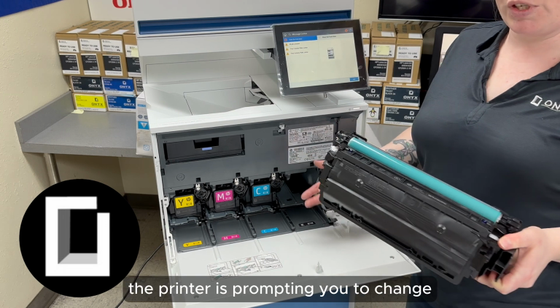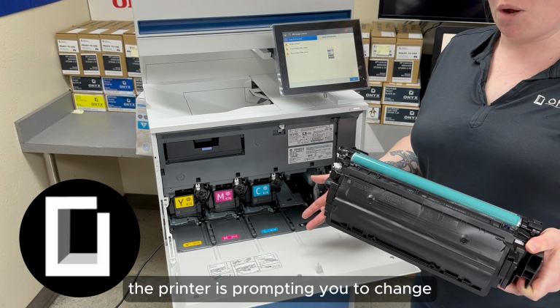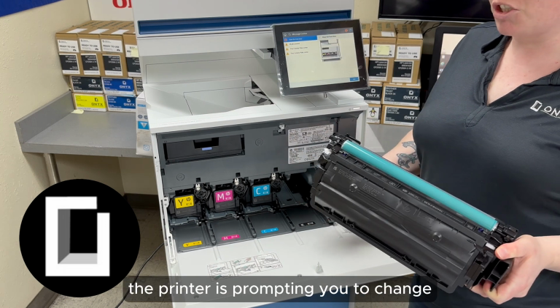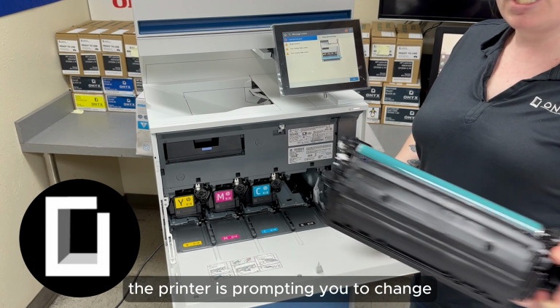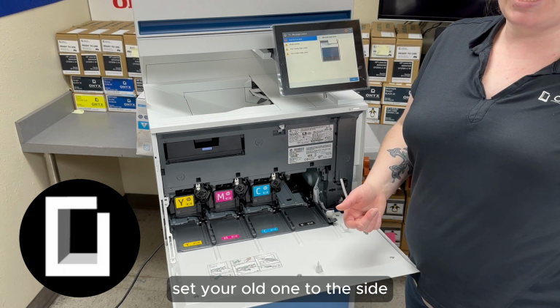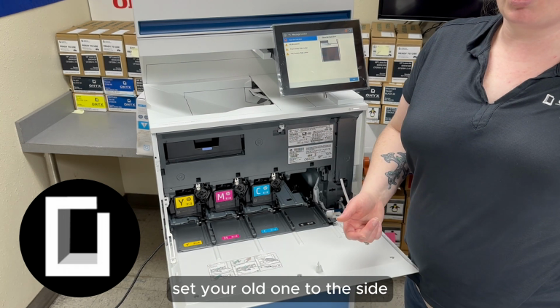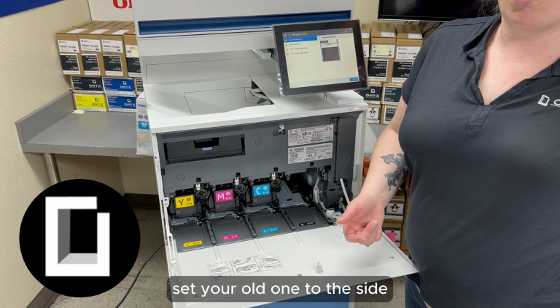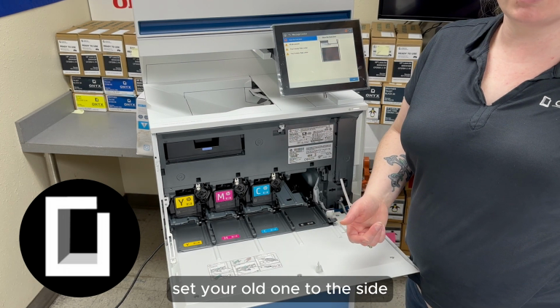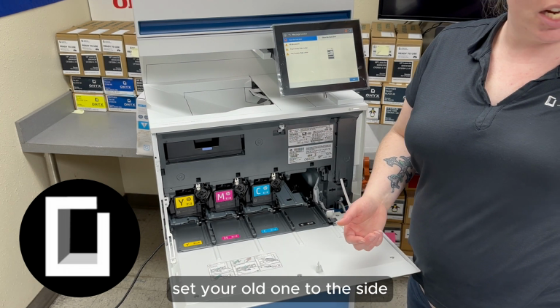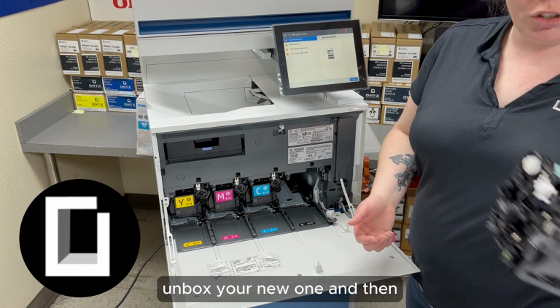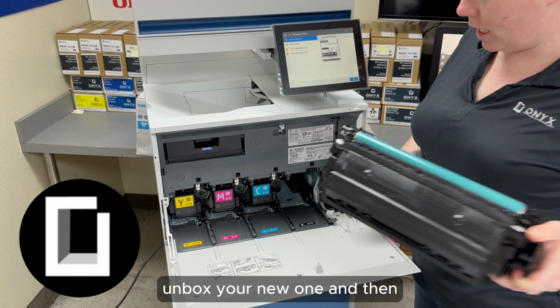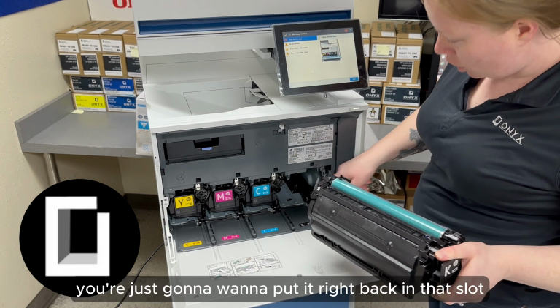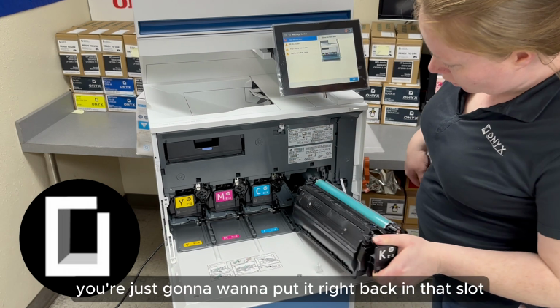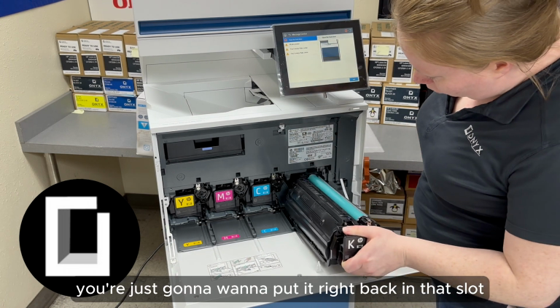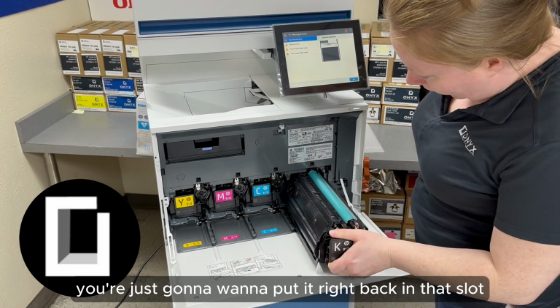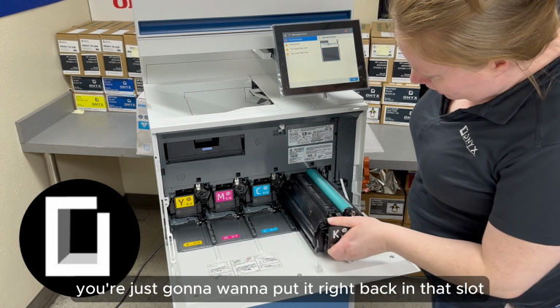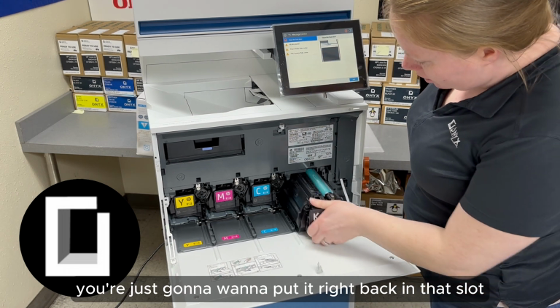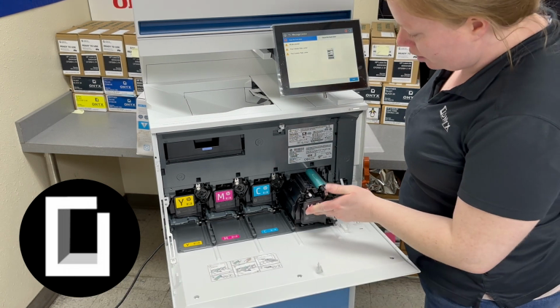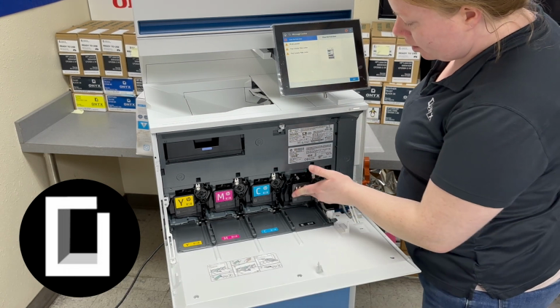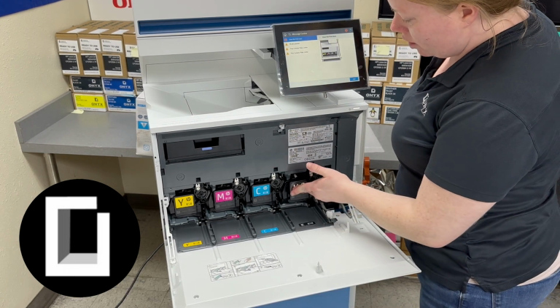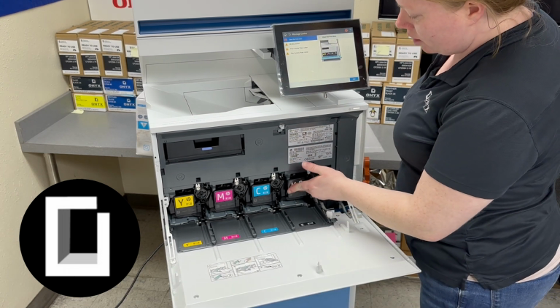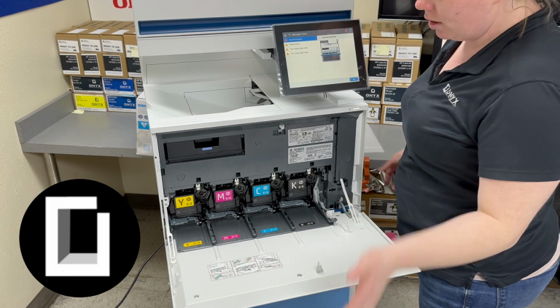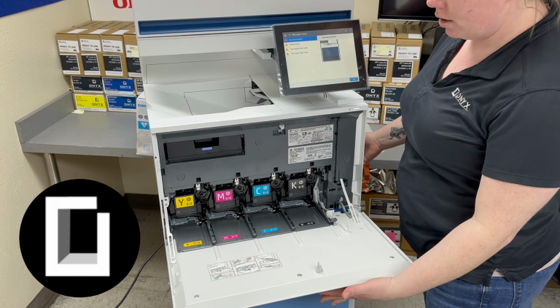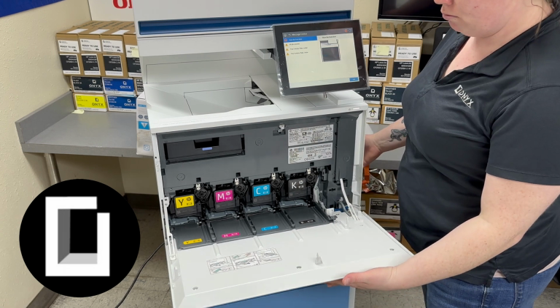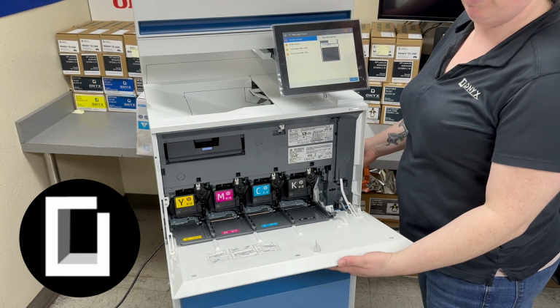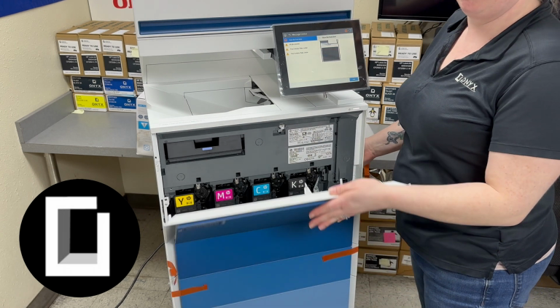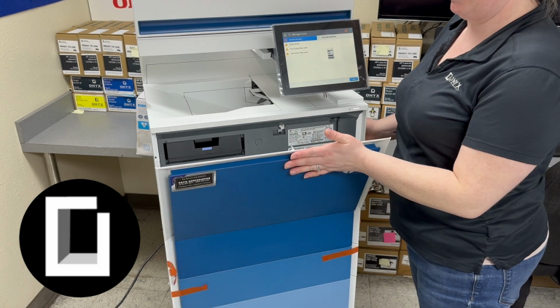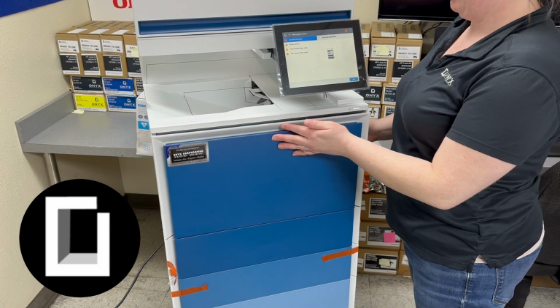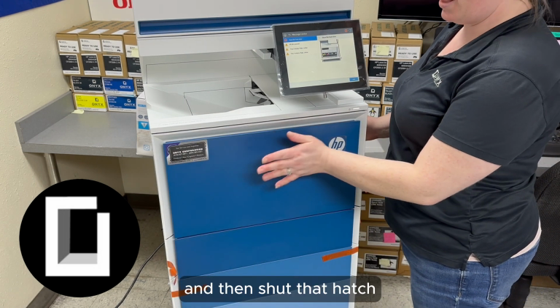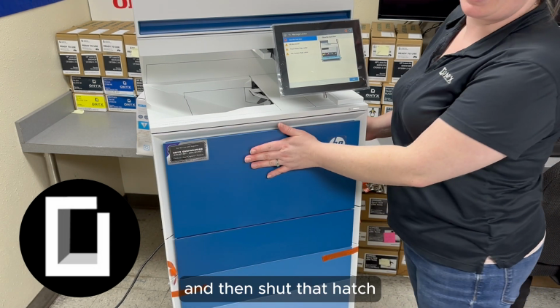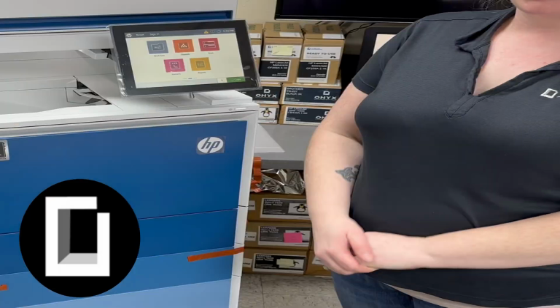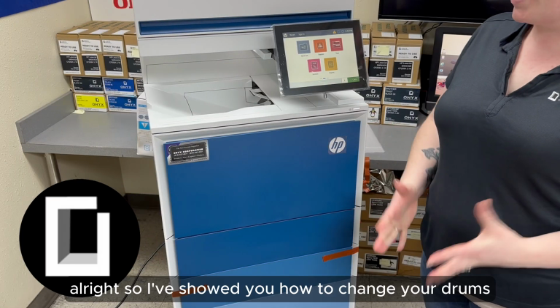To remove and install your drums, you just remove the drum for the specific color the printer is prompting you to change, set your old one to the side, unbox your new one, and then you're just going to put it right back in that slot and shut that hatch.